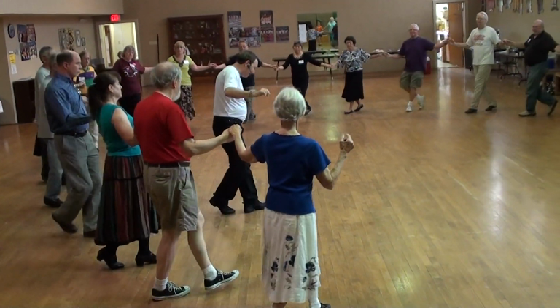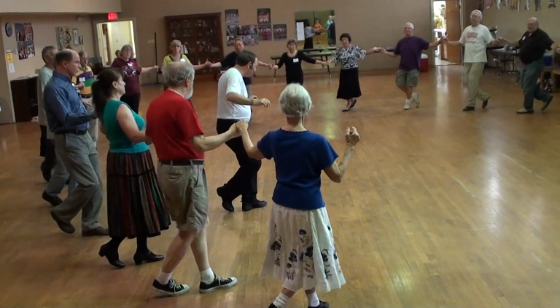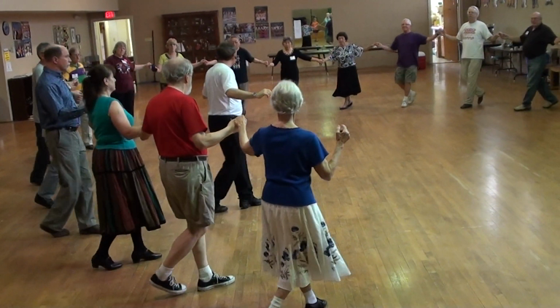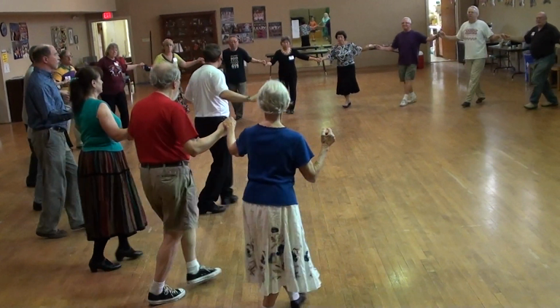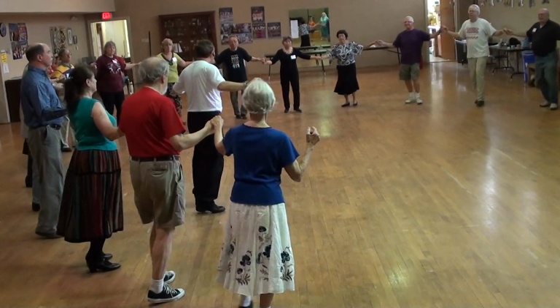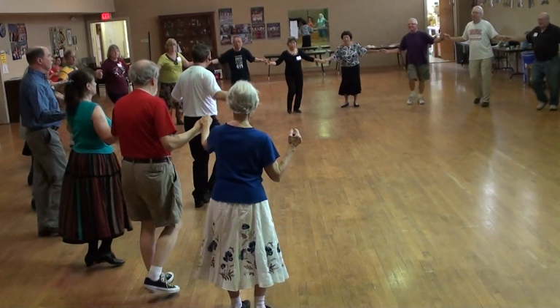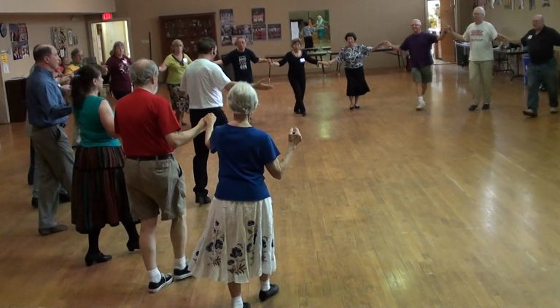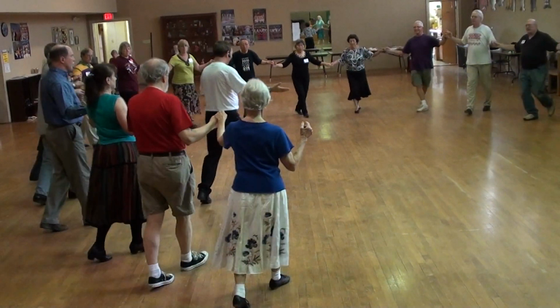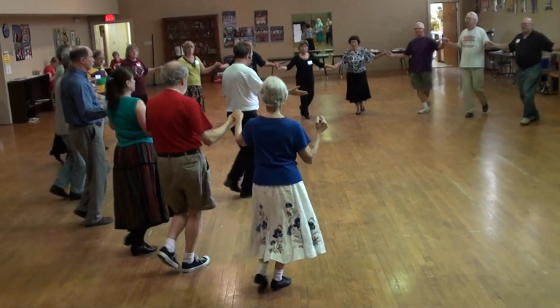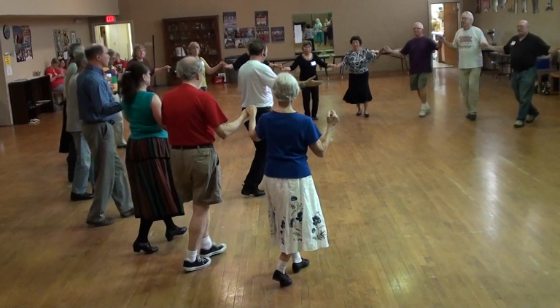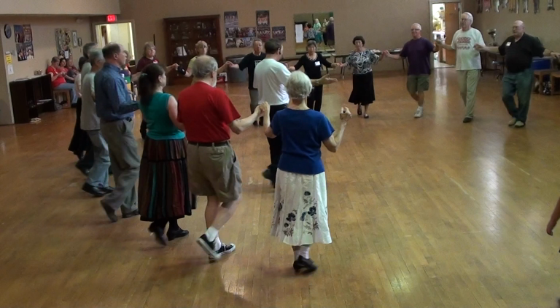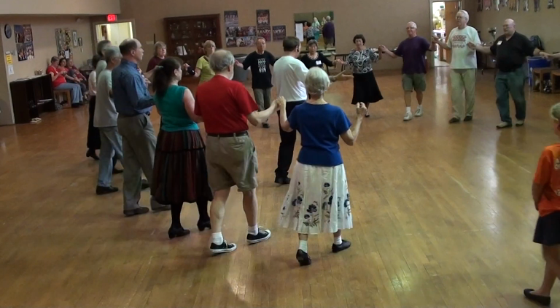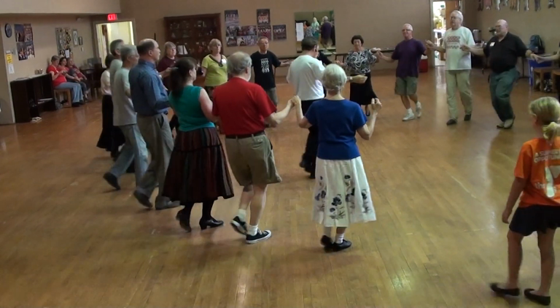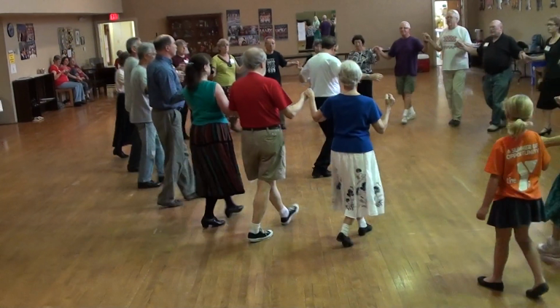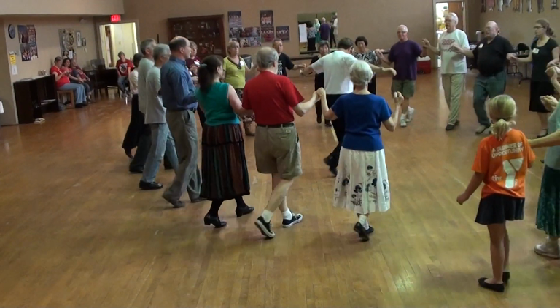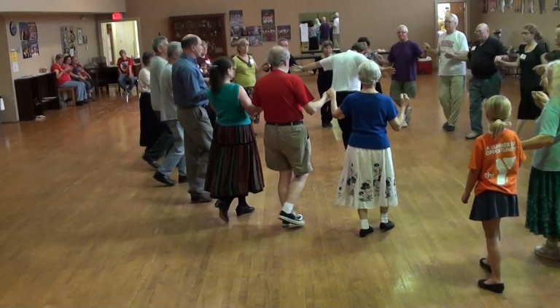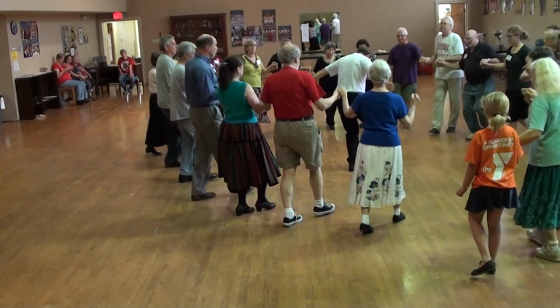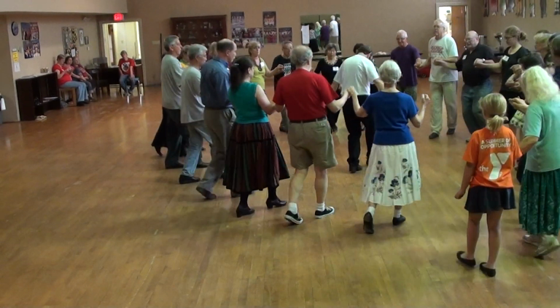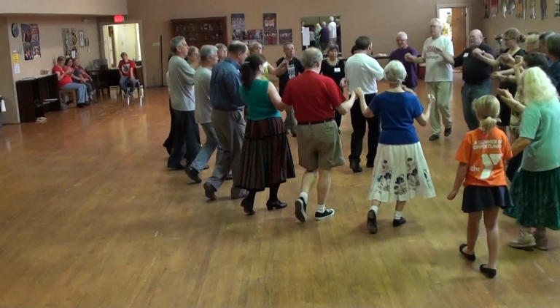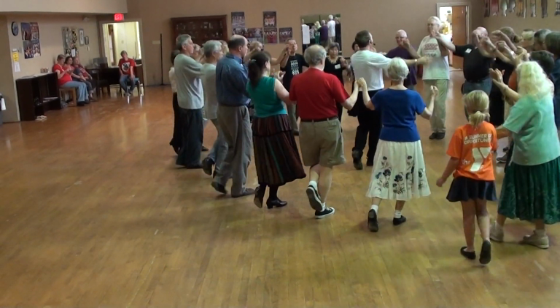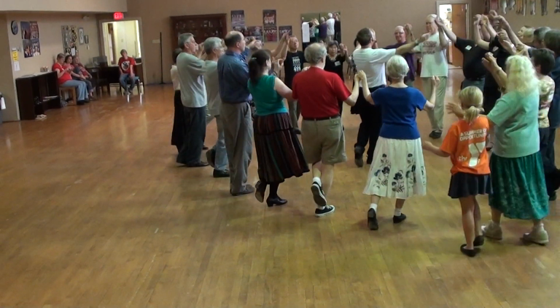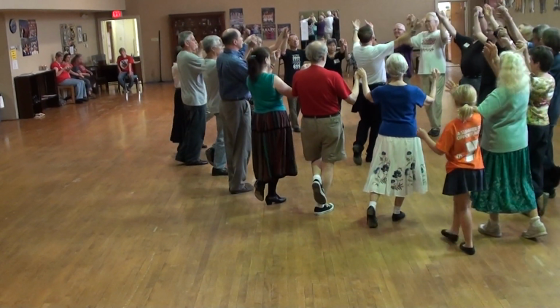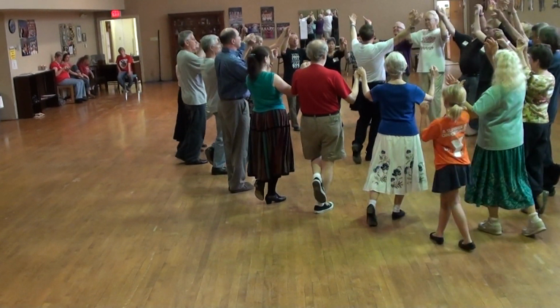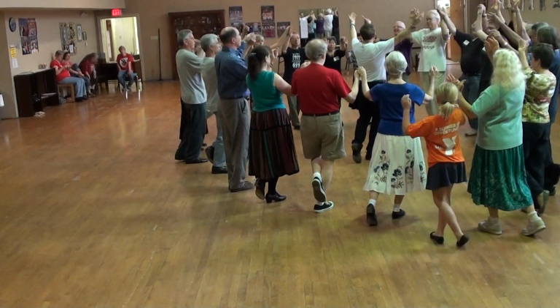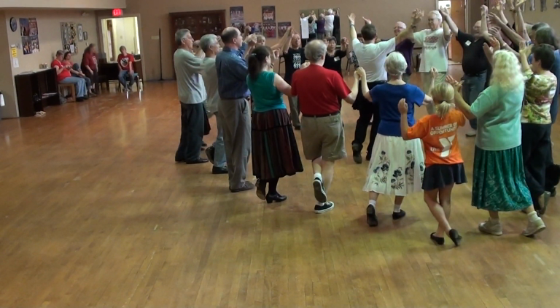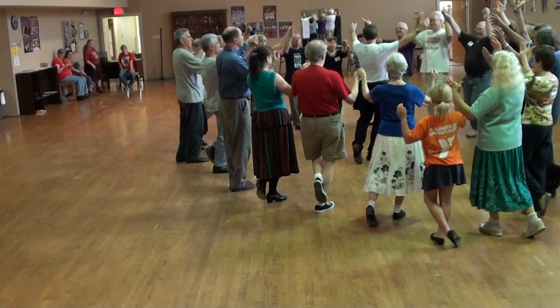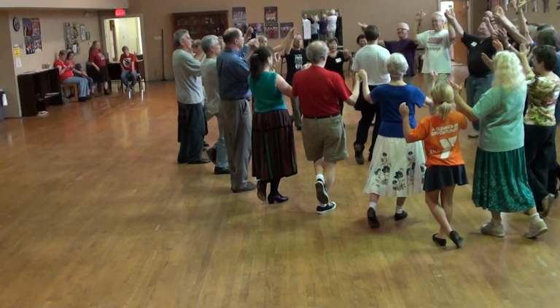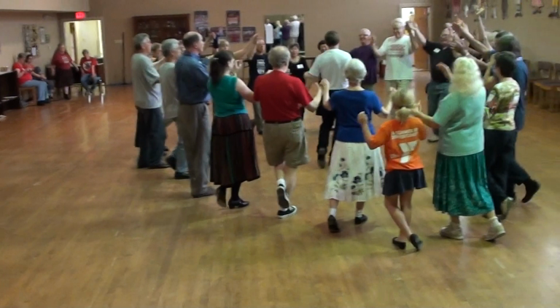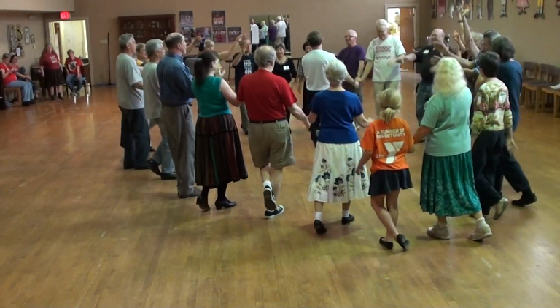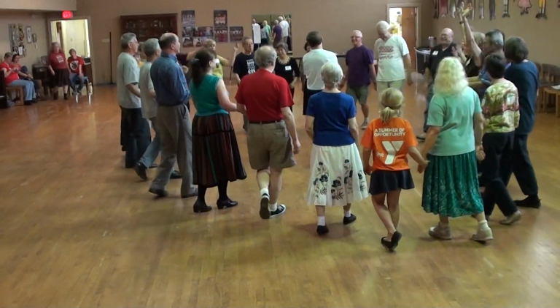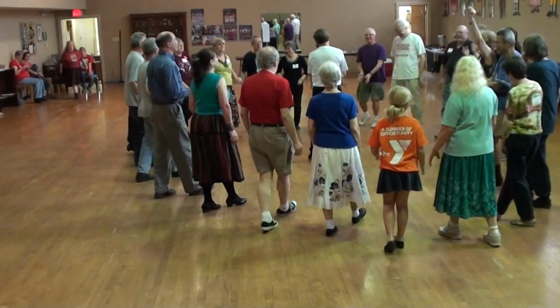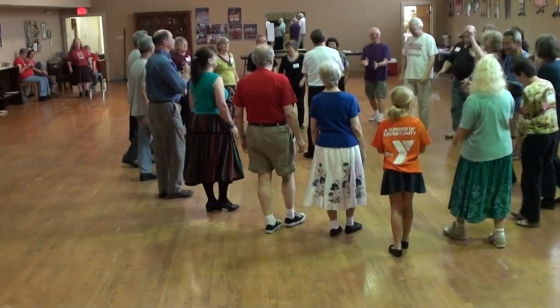To the center. Step. And. There we go. Thank you.